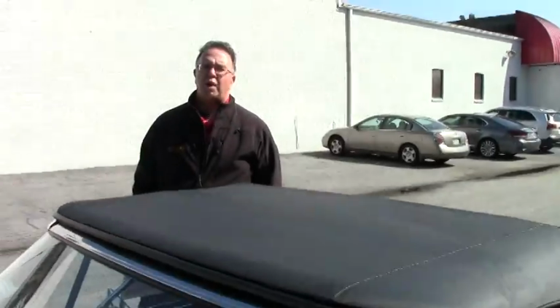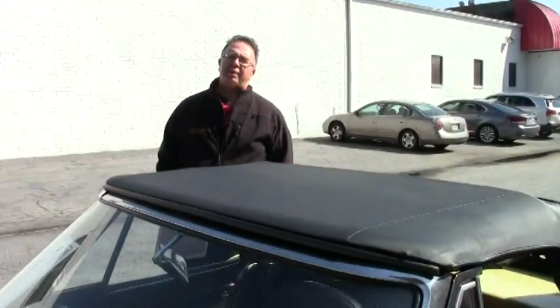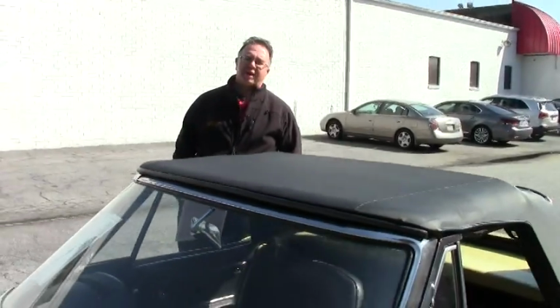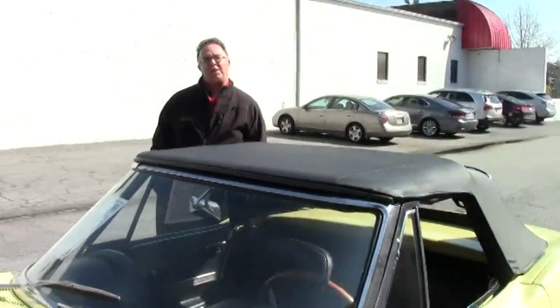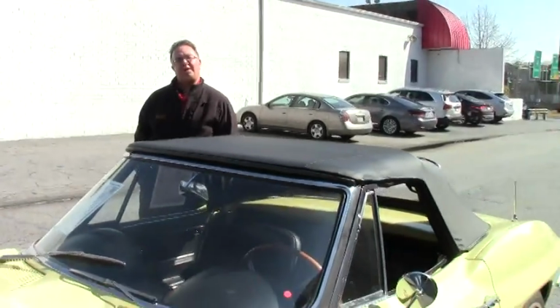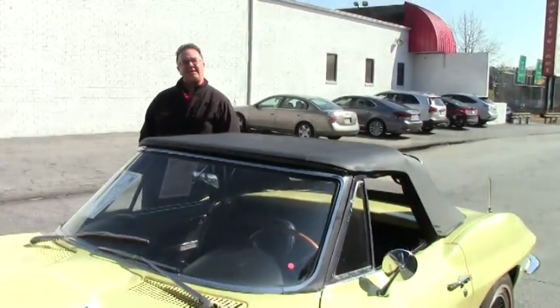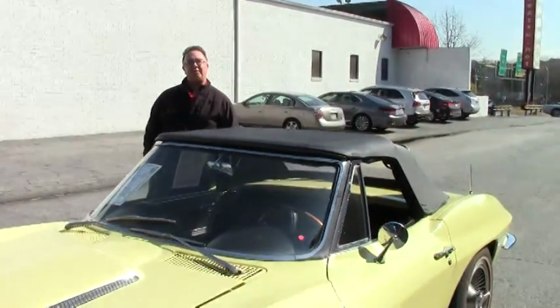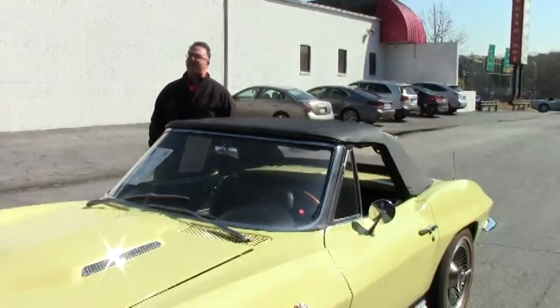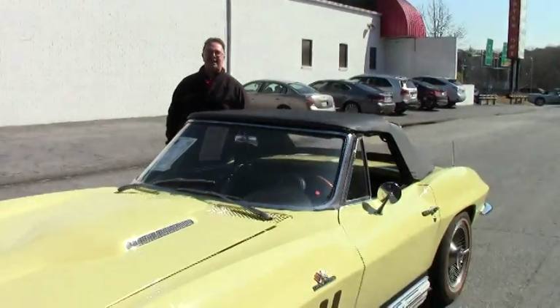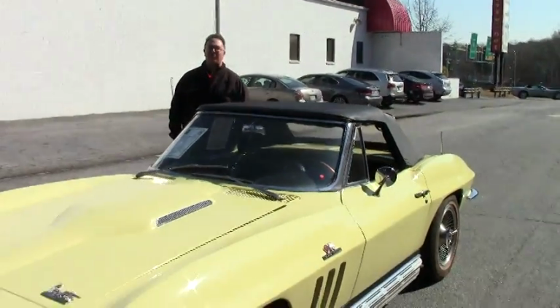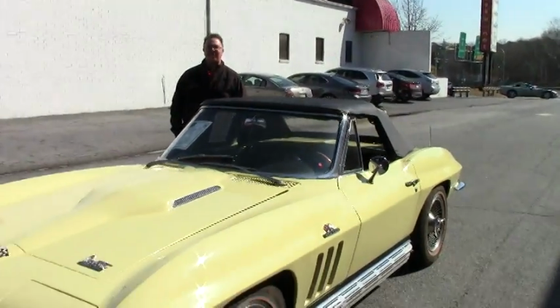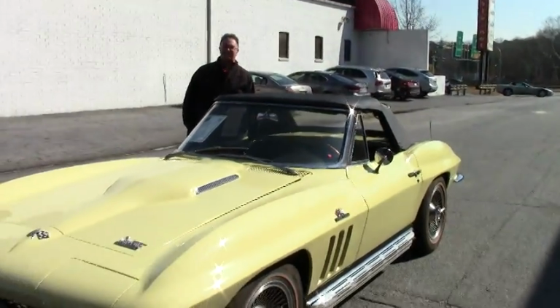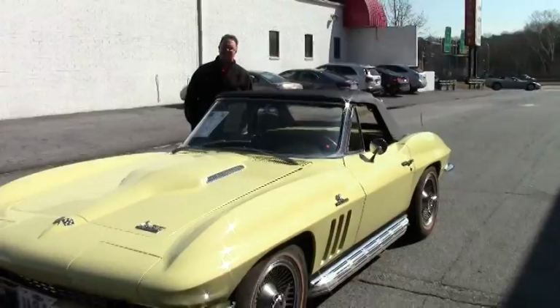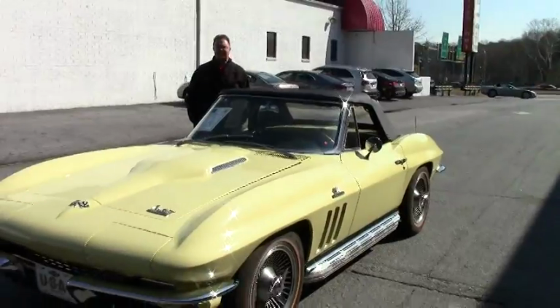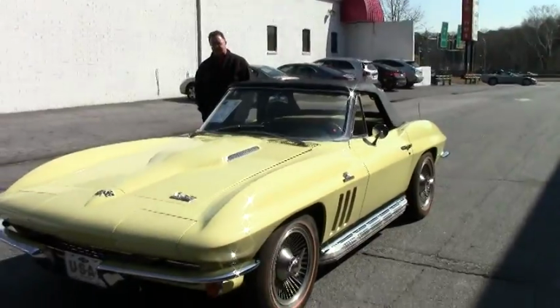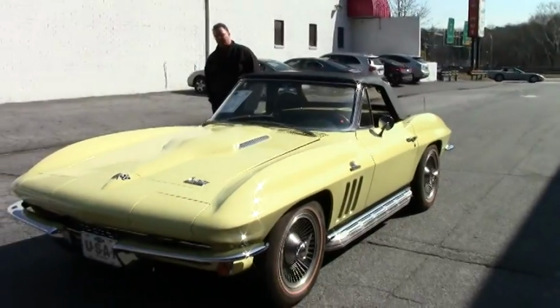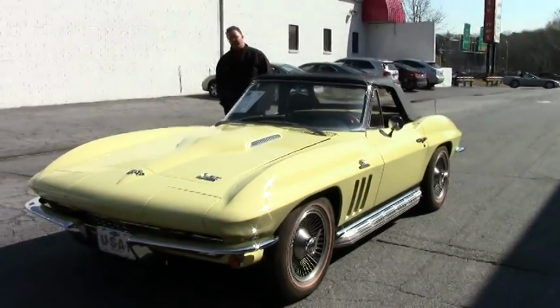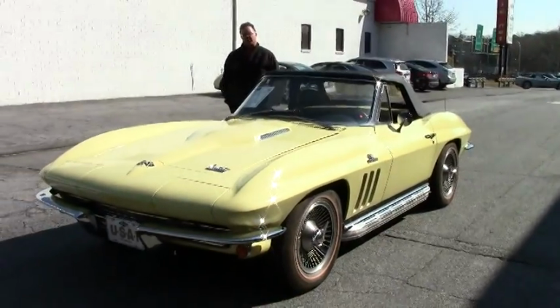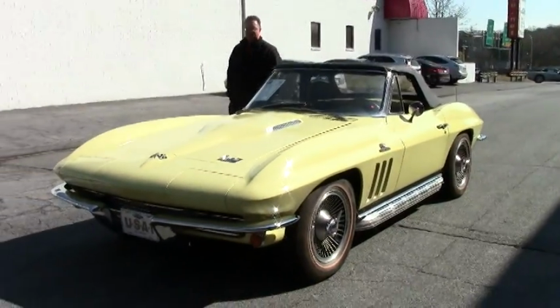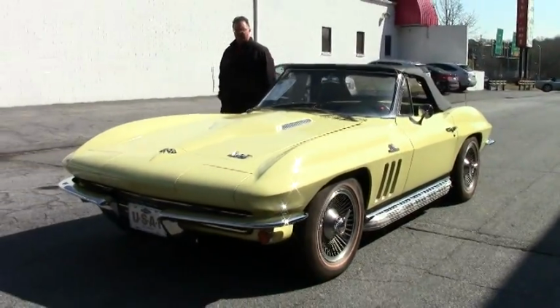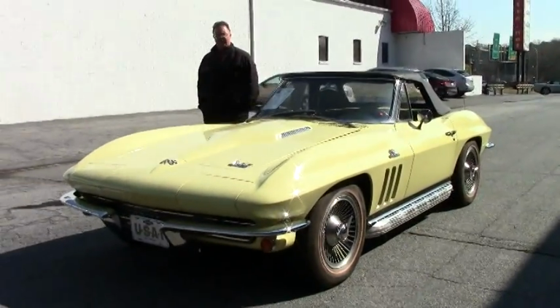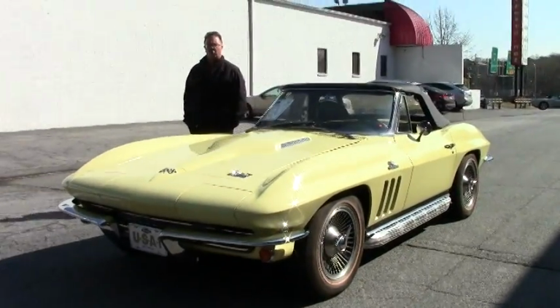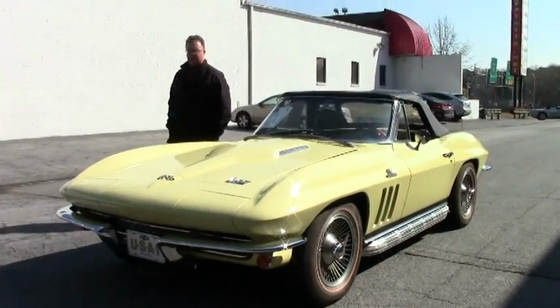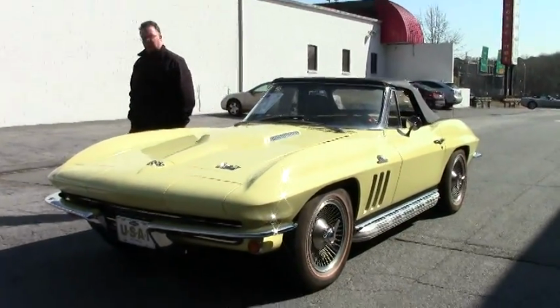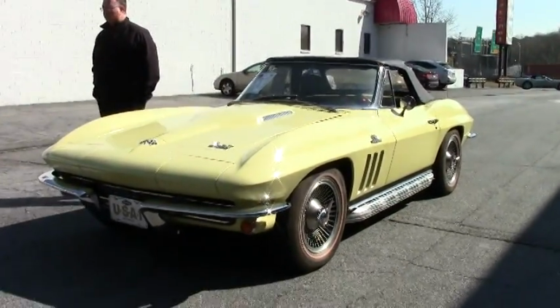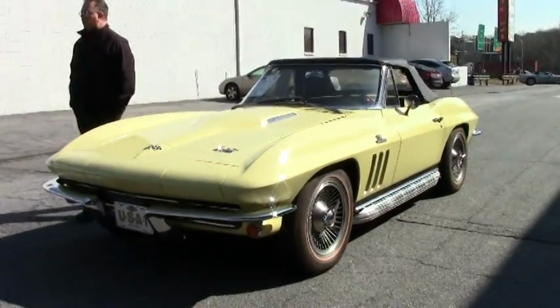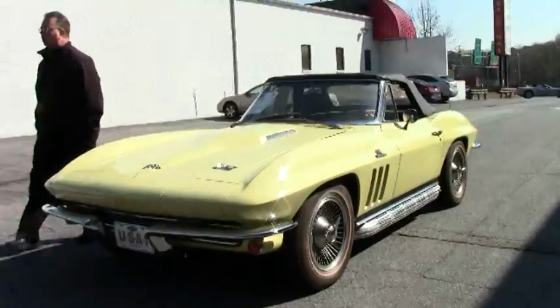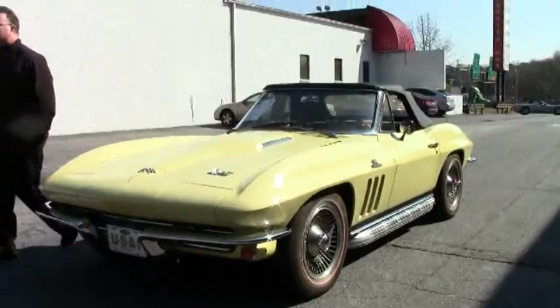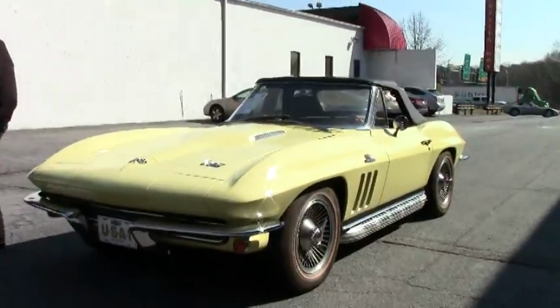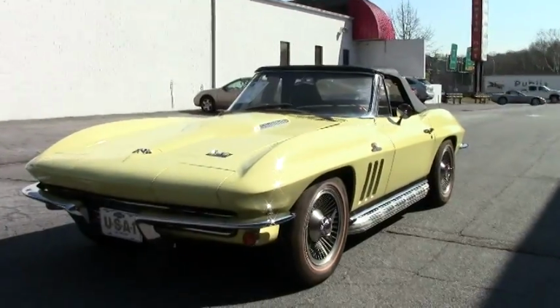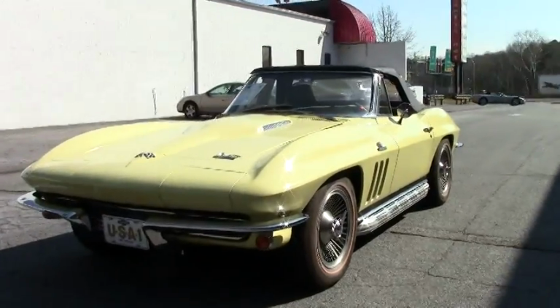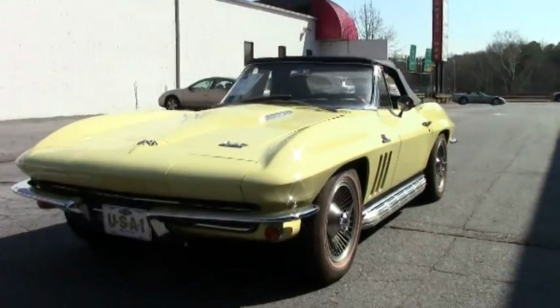Welcome to Buy A Vet. We're going to leave this one running because it sounds so darn good. This is the '66, 427, 450 horse, Sunfire Yellow, 4-speed Roadster.